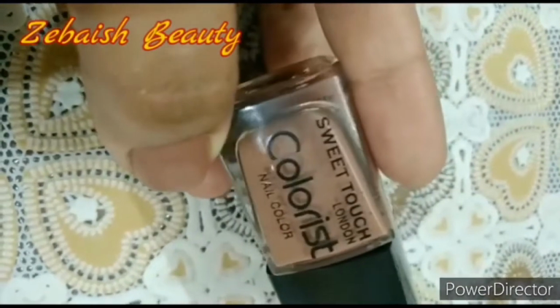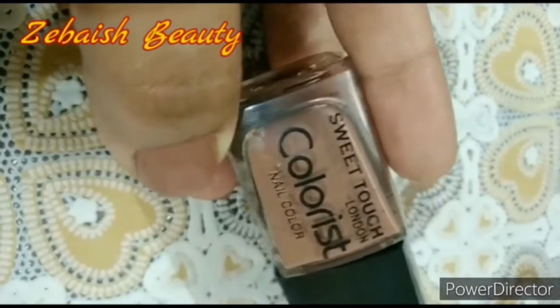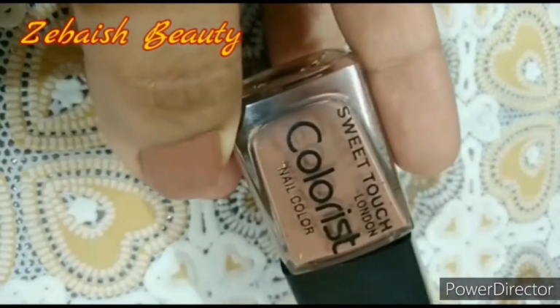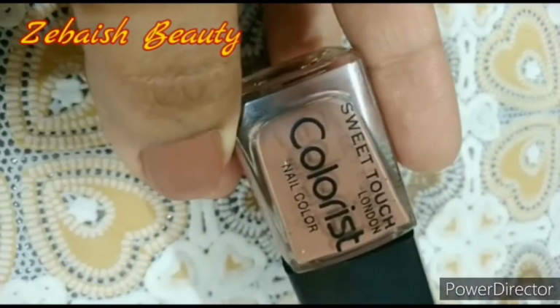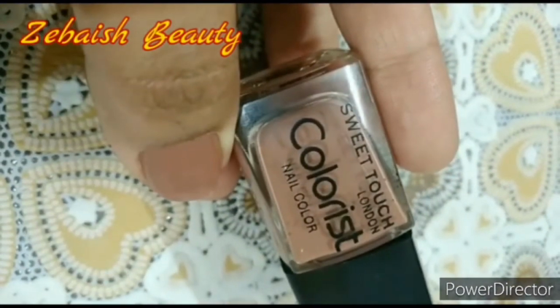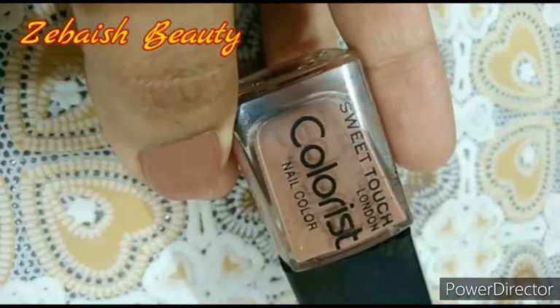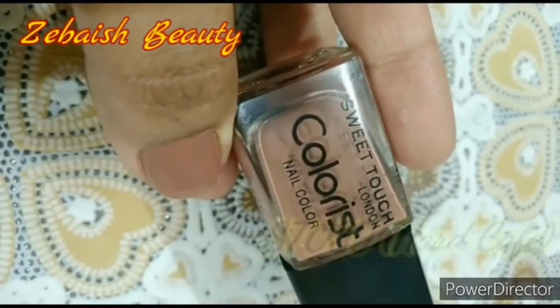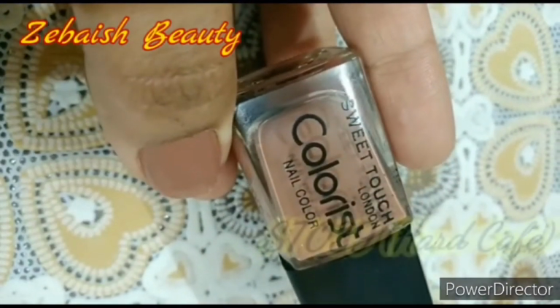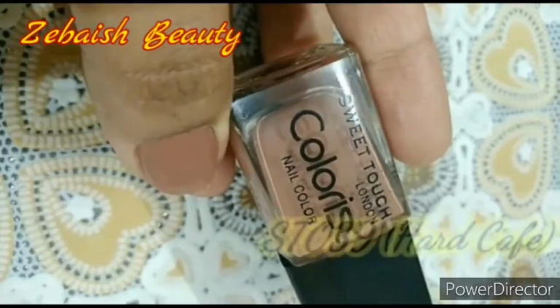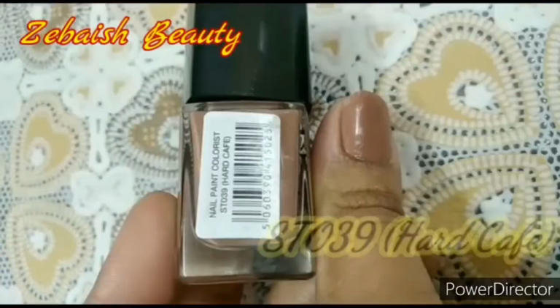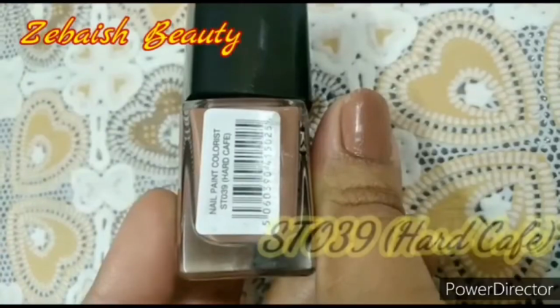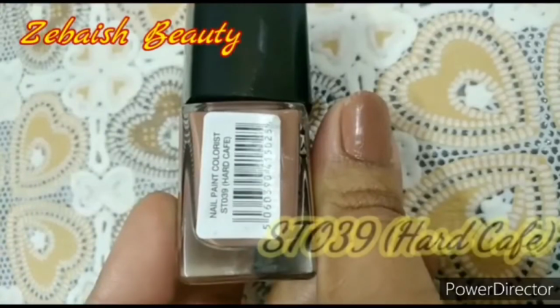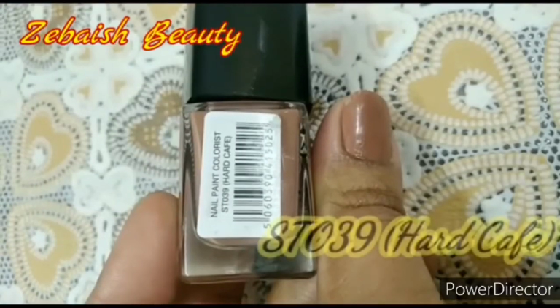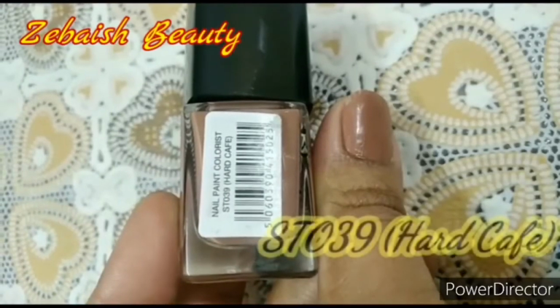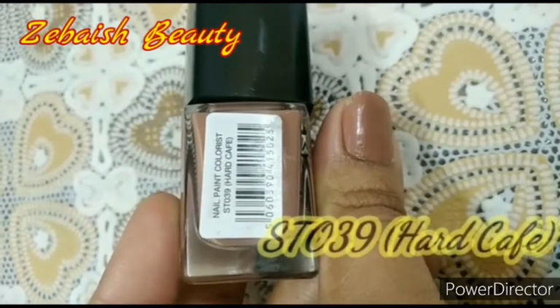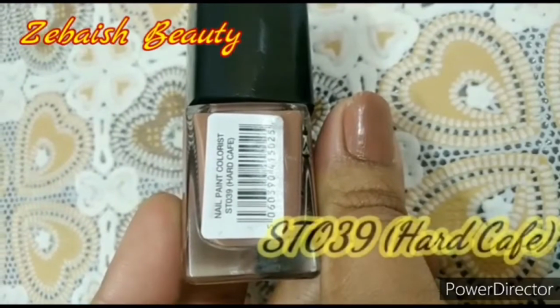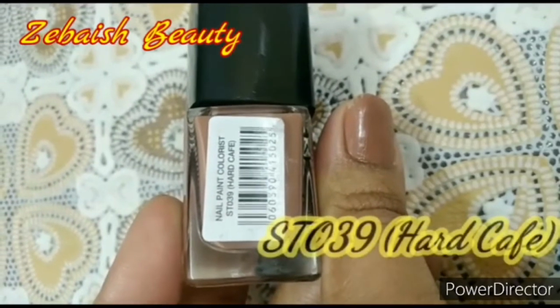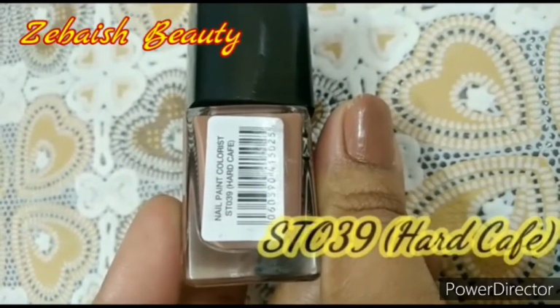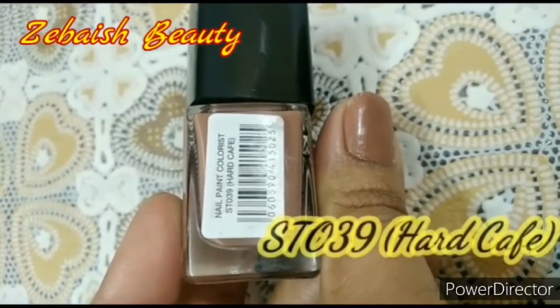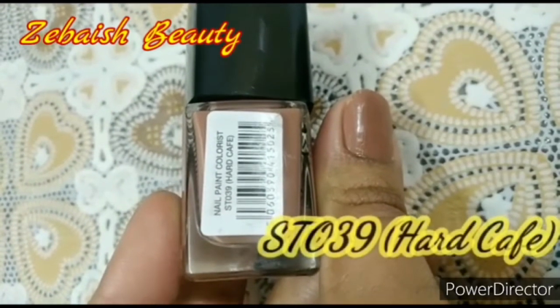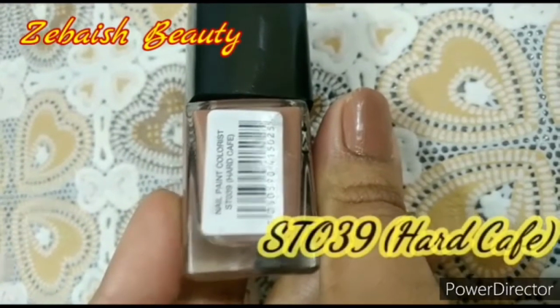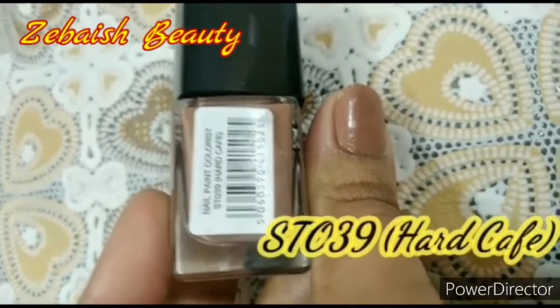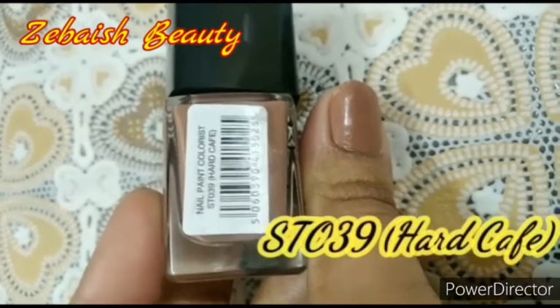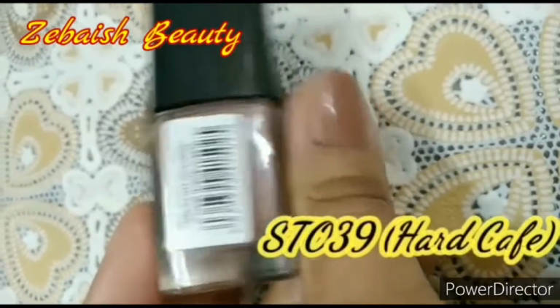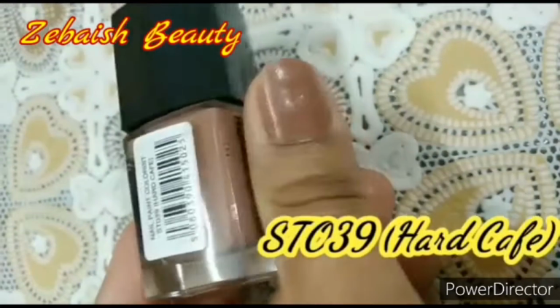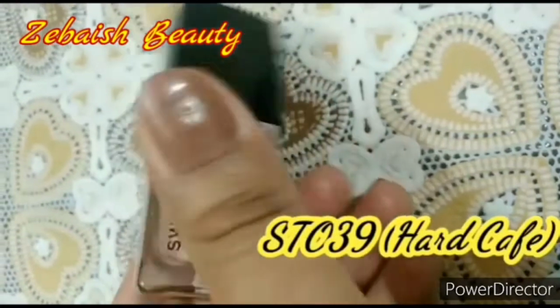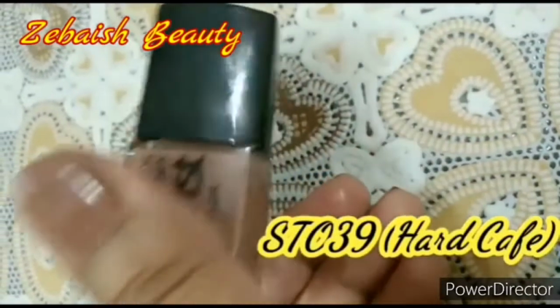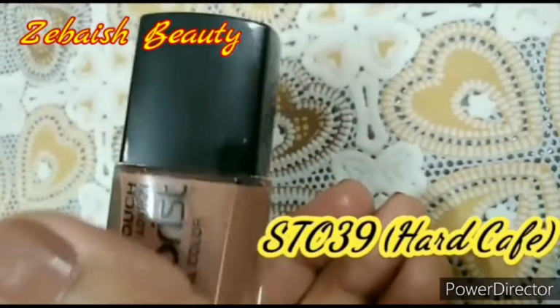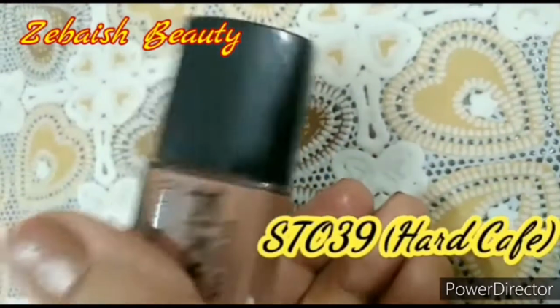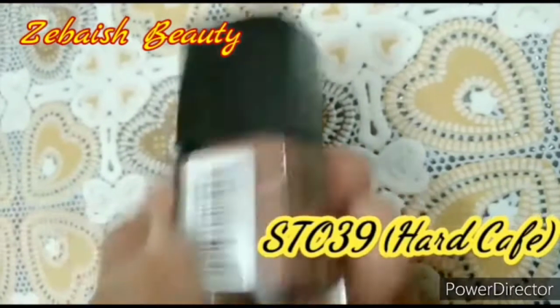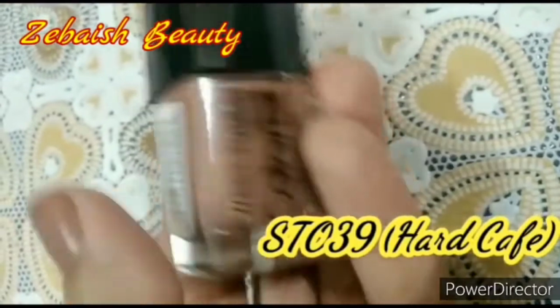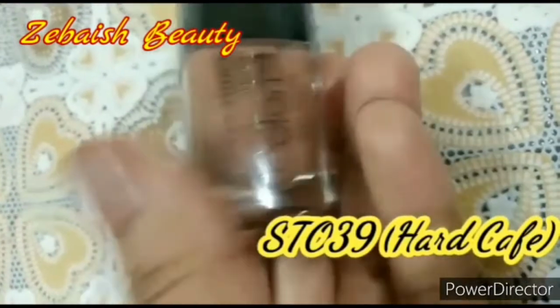I purchased it from Makeup City. The original price is $2.80 and I bought it for $2.10 — it is a discount. Its color is Heart Cafe.